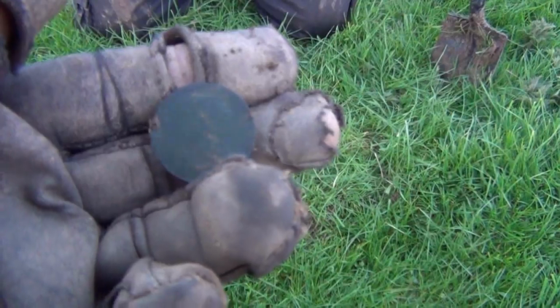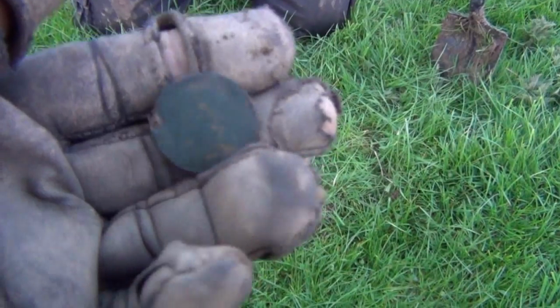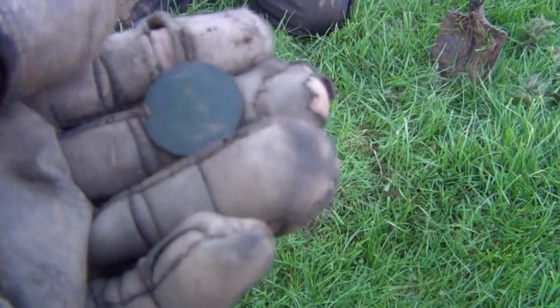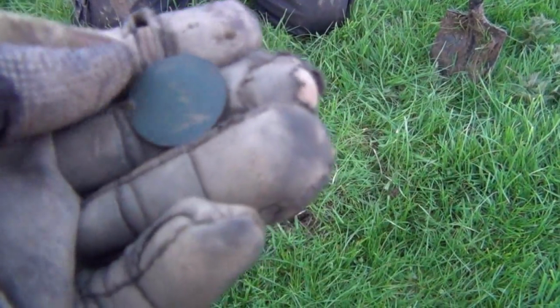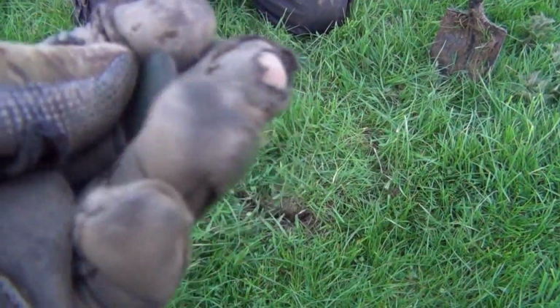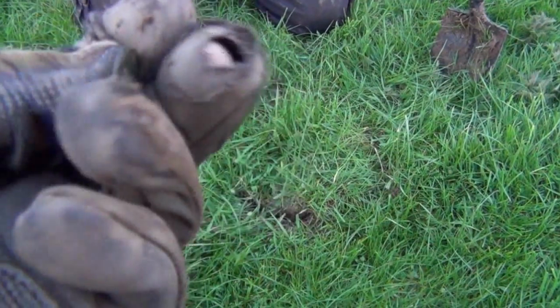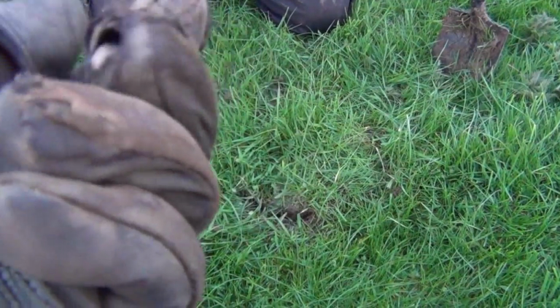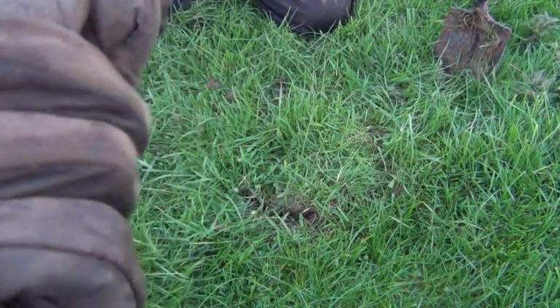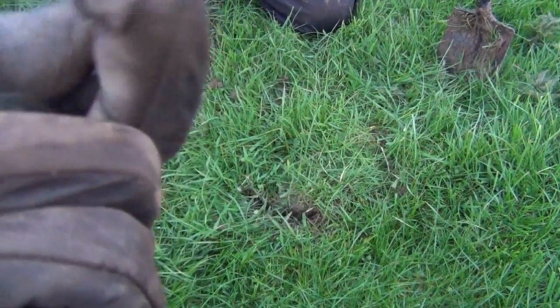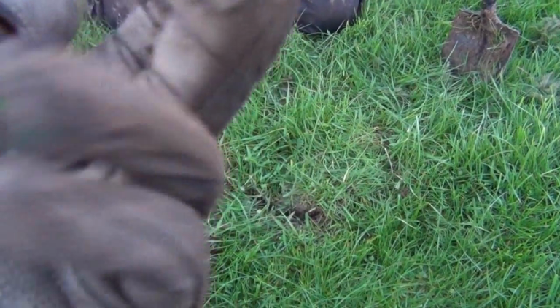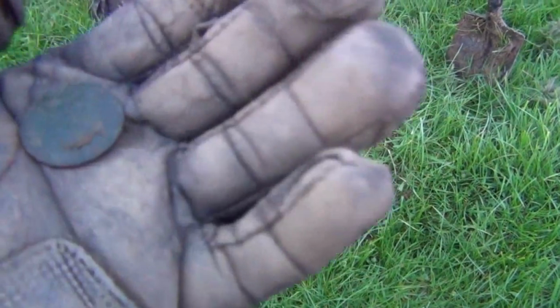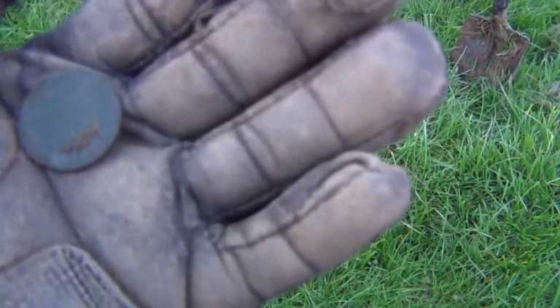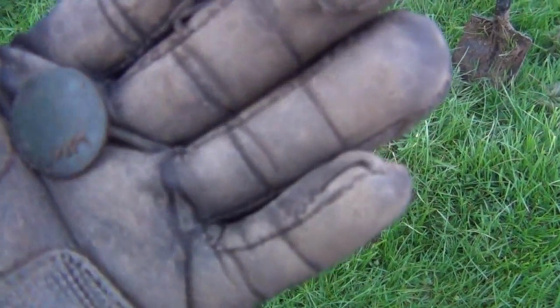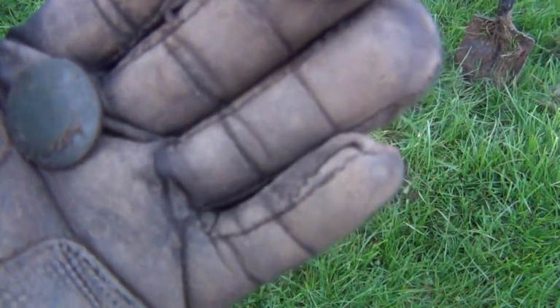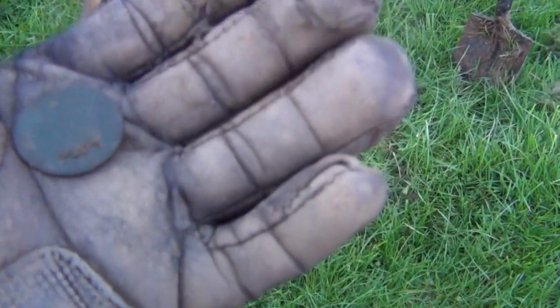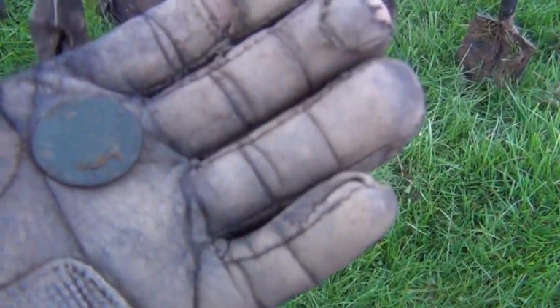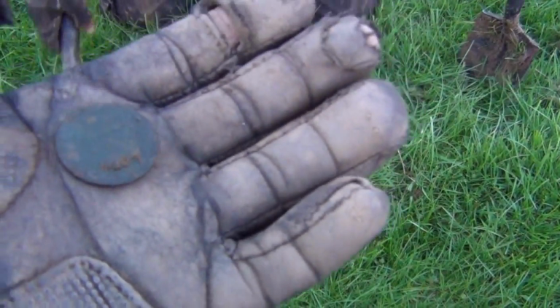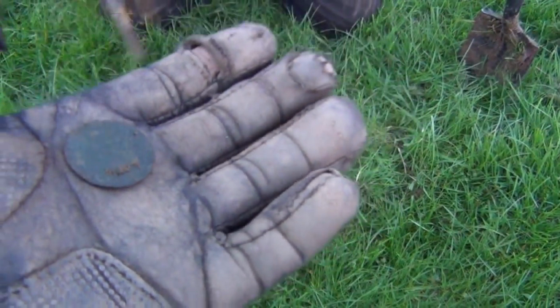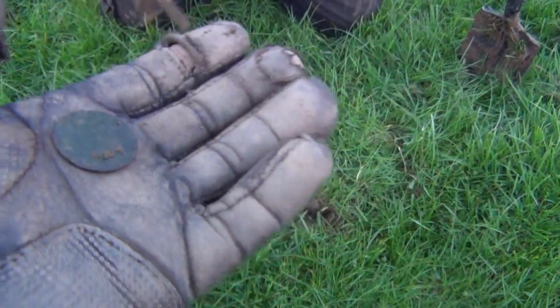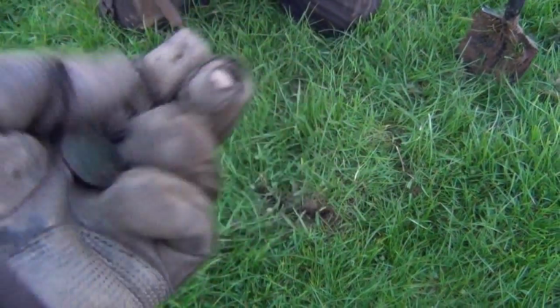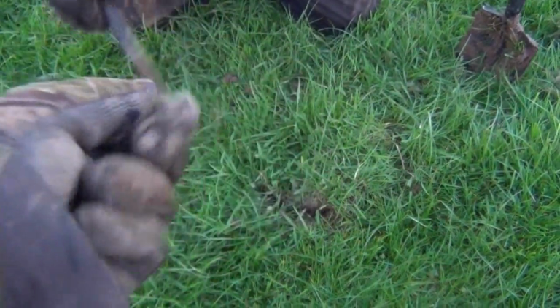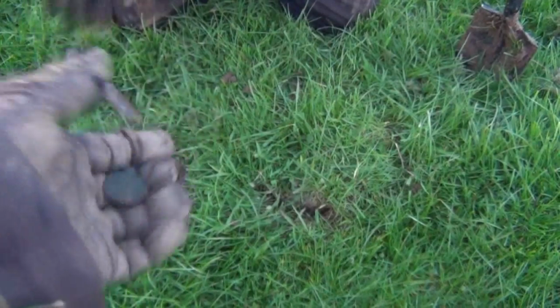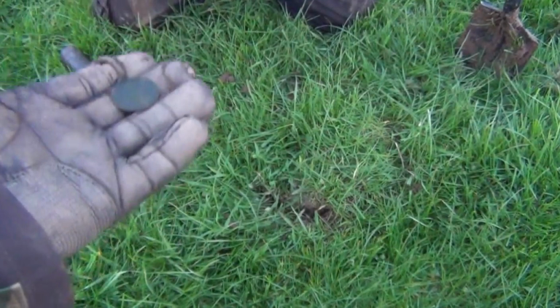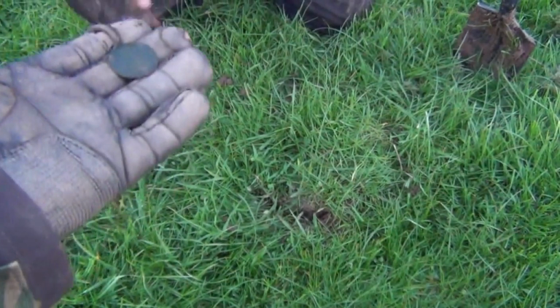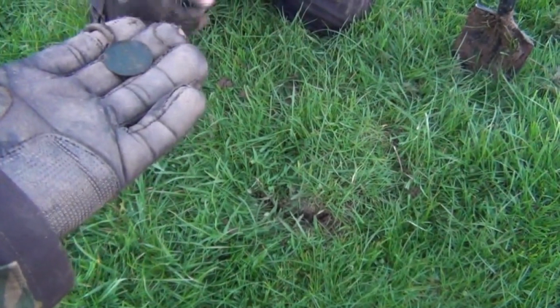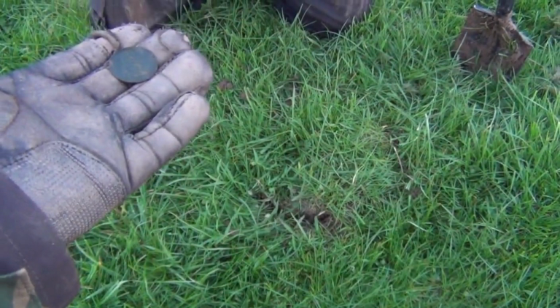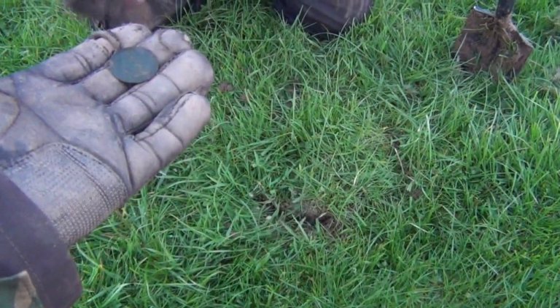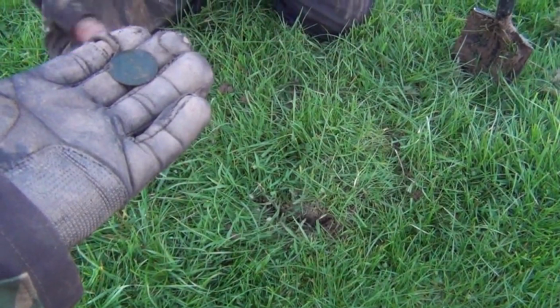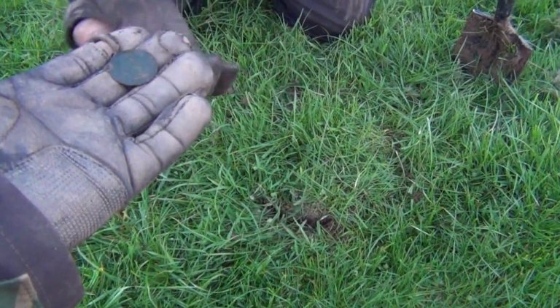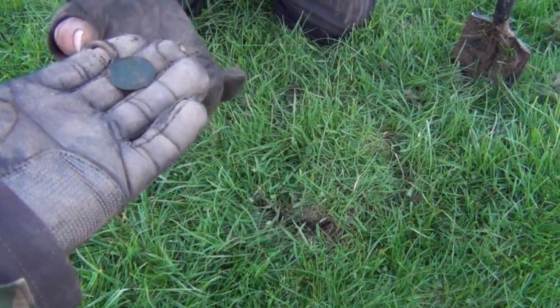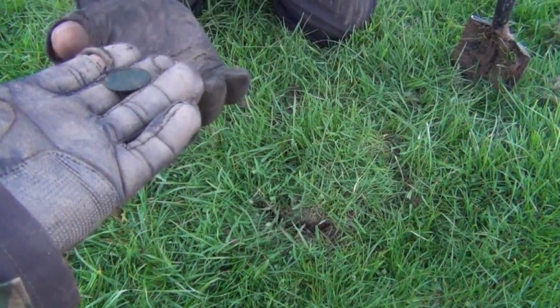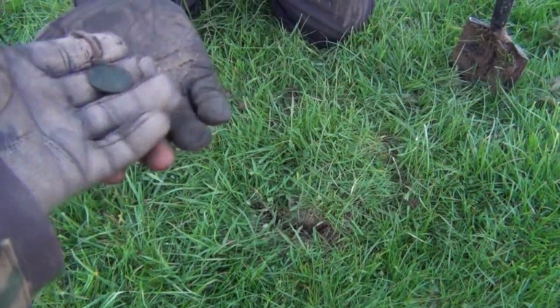It's a young head Victoria. God, it's worn though - hellish worn. You can't see a bit of detail from over here.